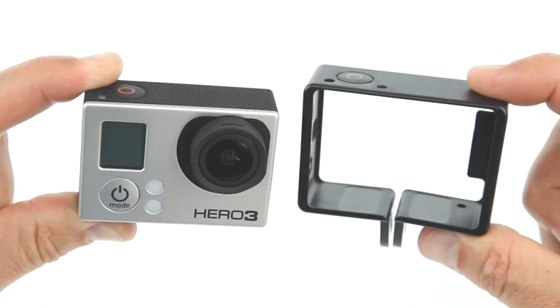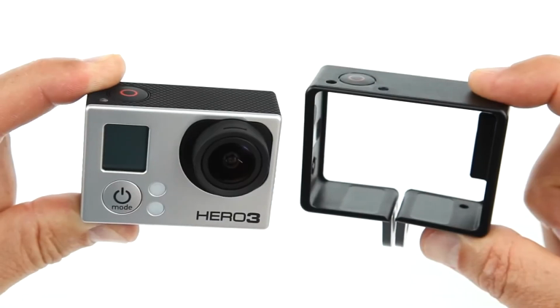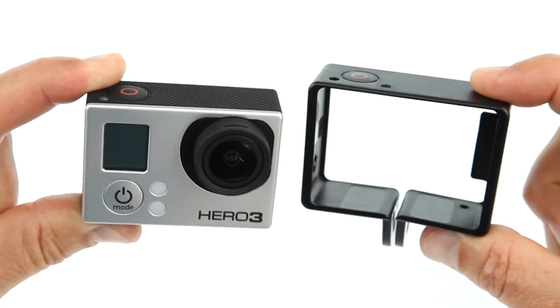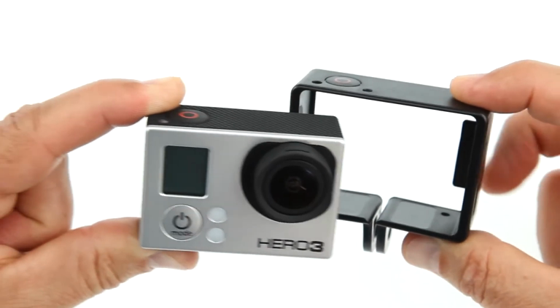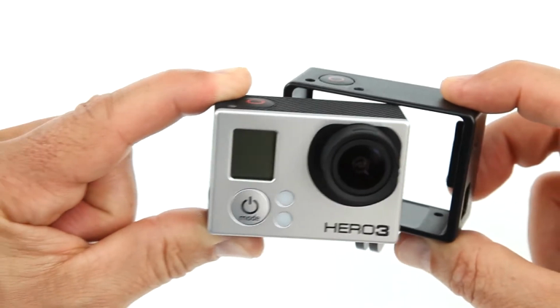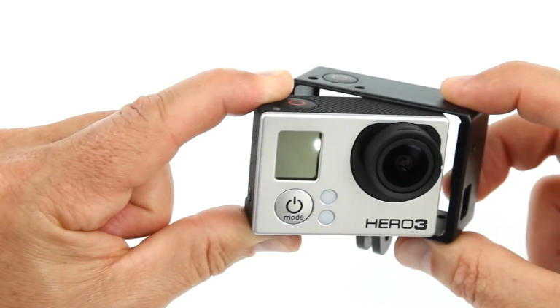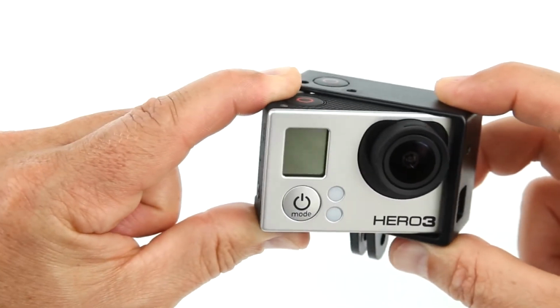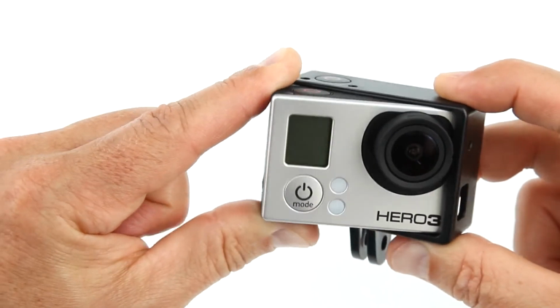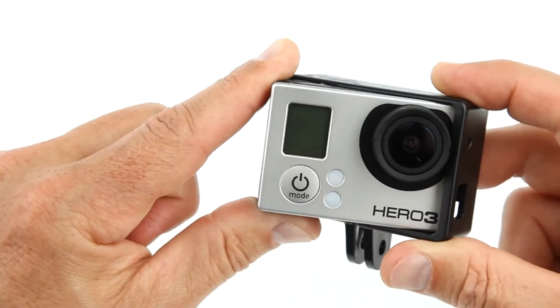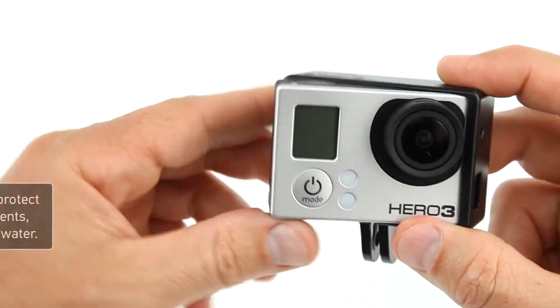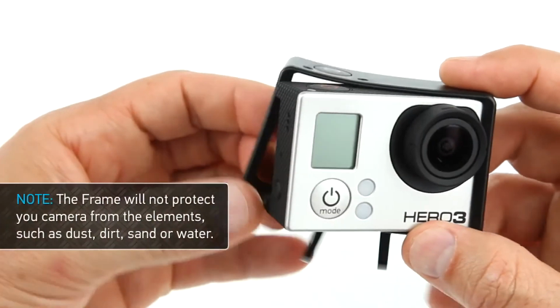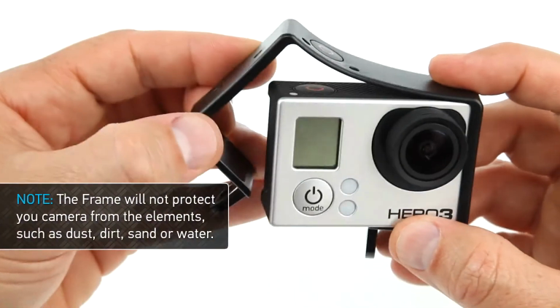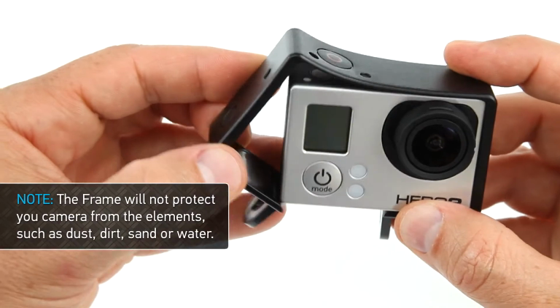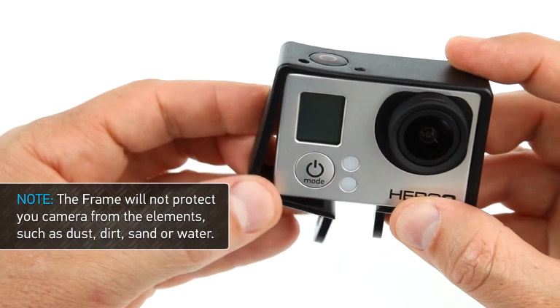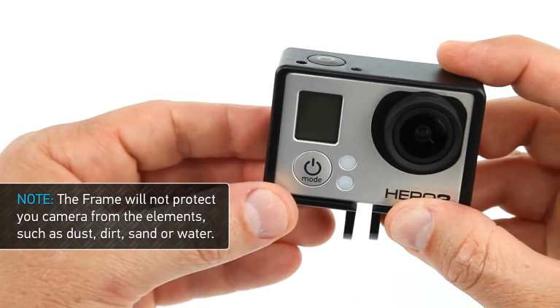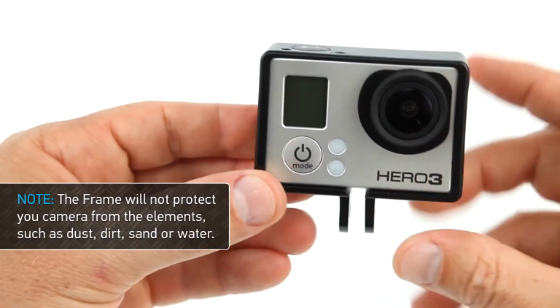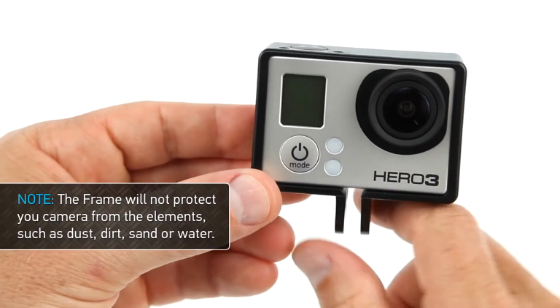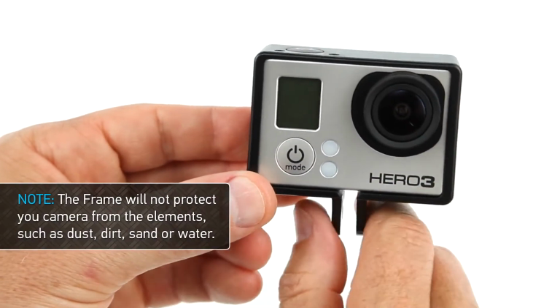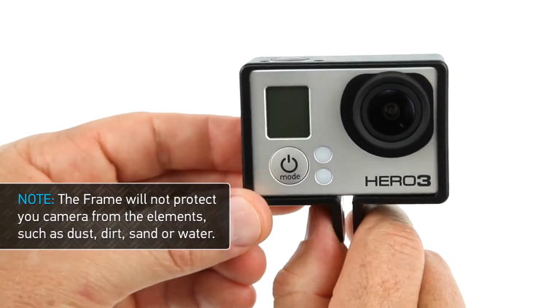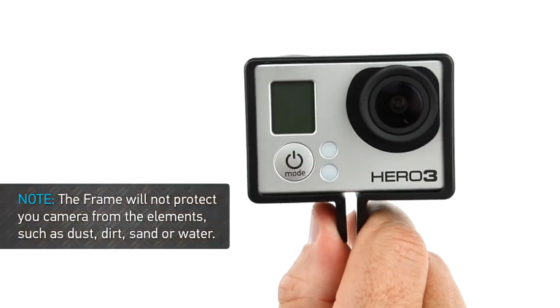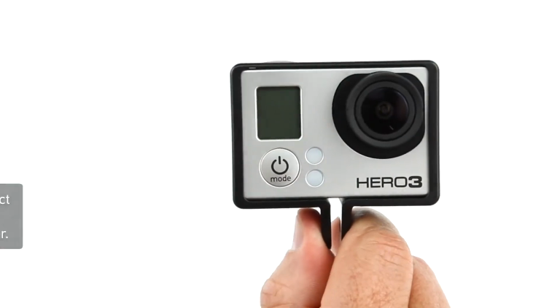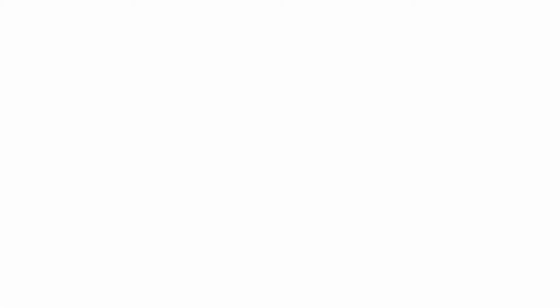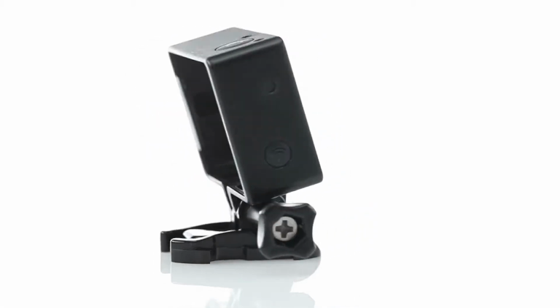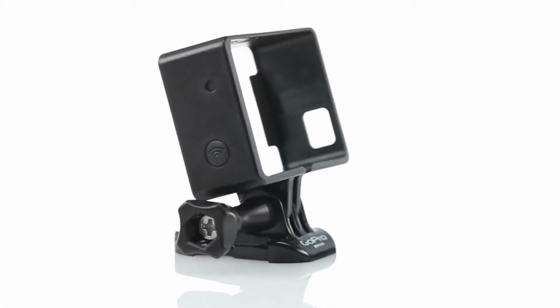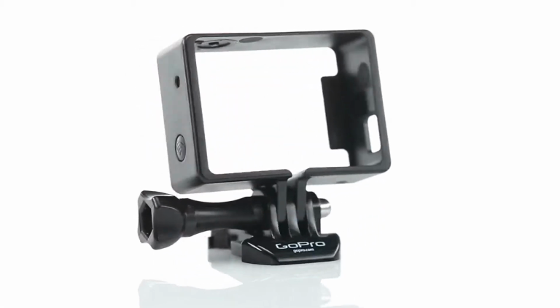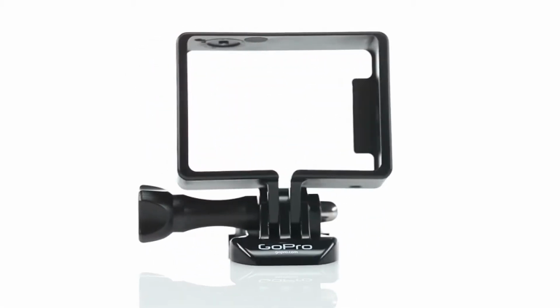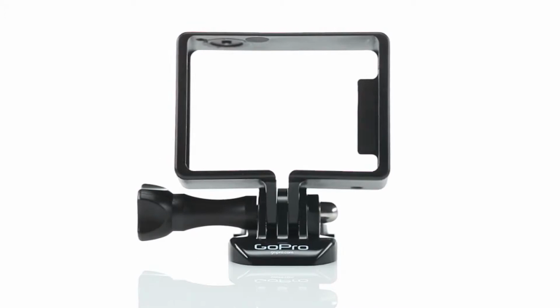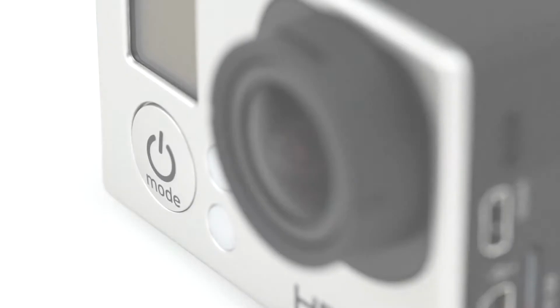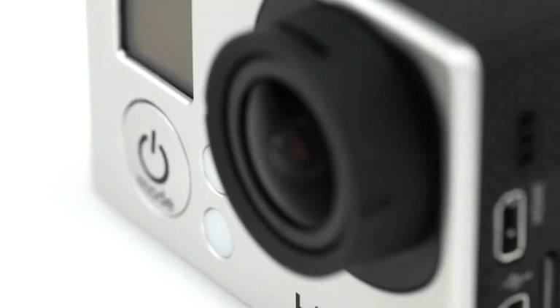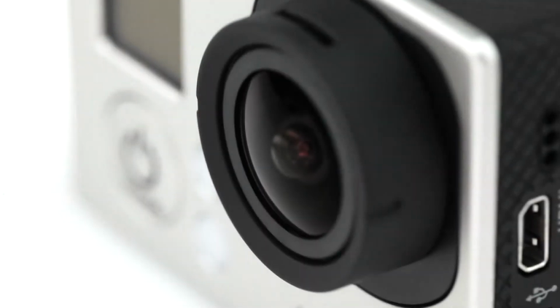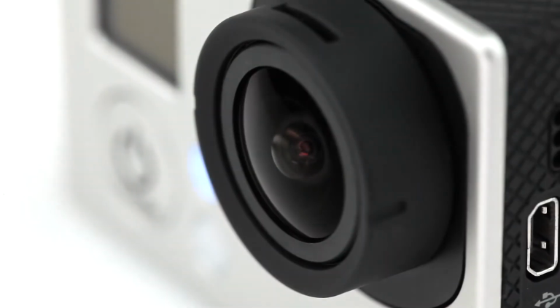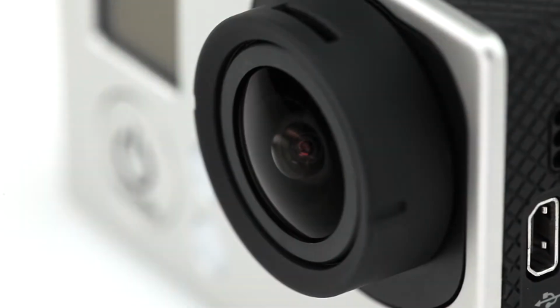Because the frame attaches directly to the camera without the use of a camera housing, it does not provide waterproofing or protection from sand and dust. Only use the frame in conditions that will not damage the camera or its lens.